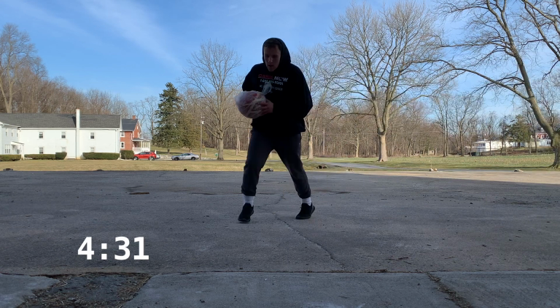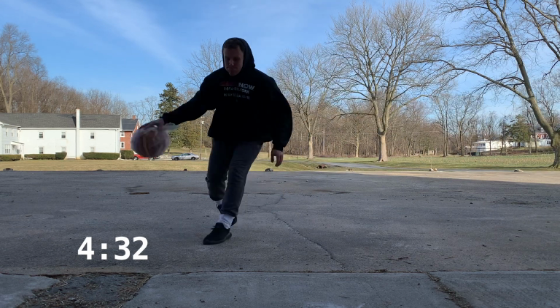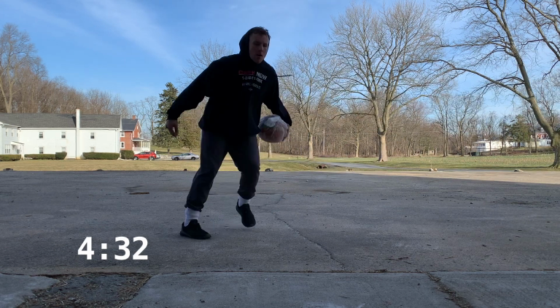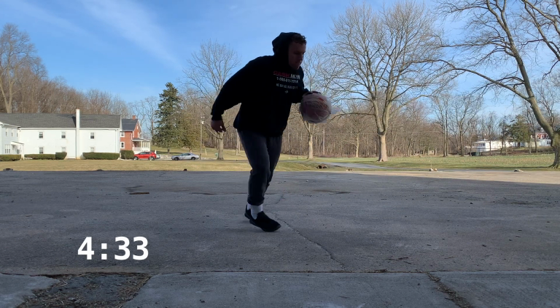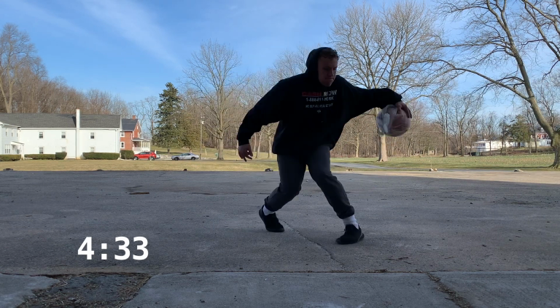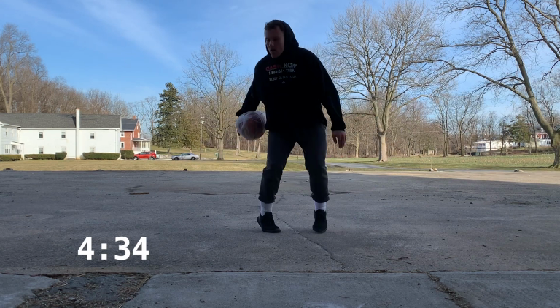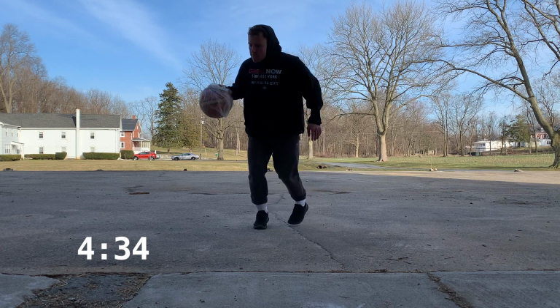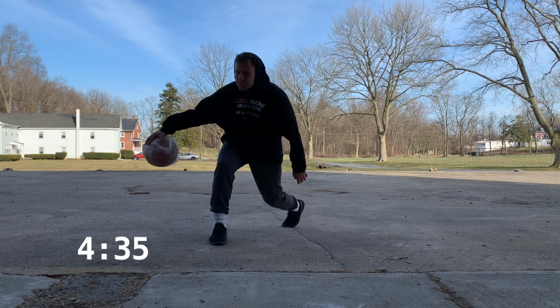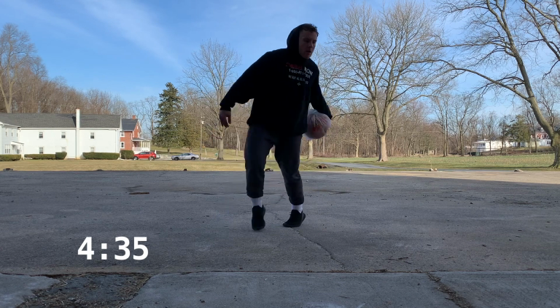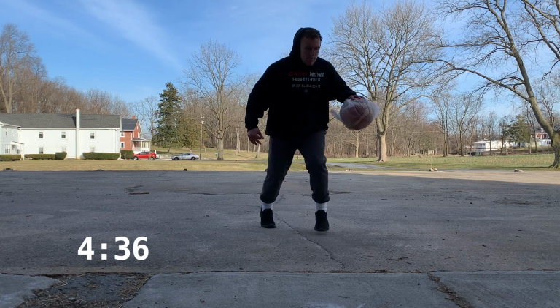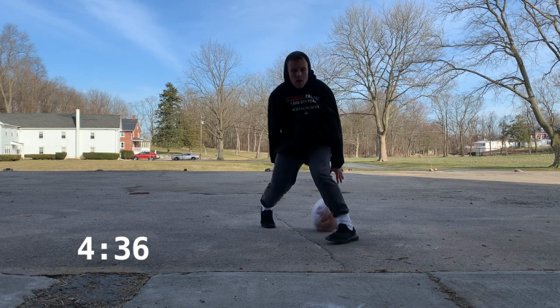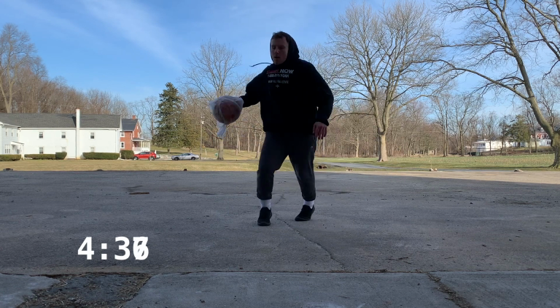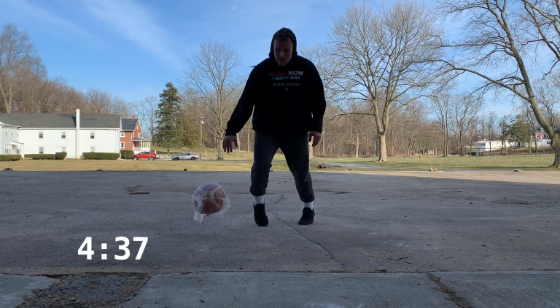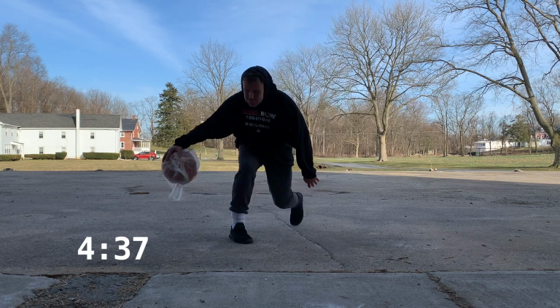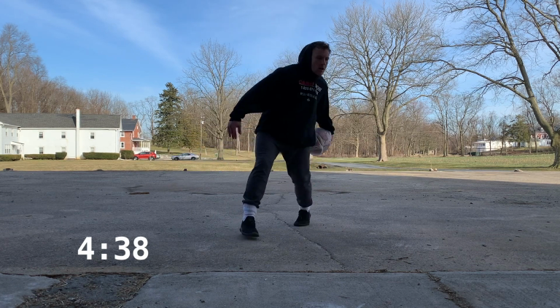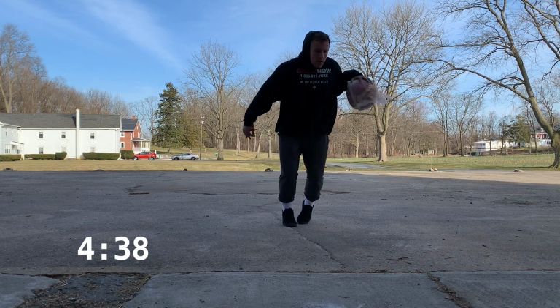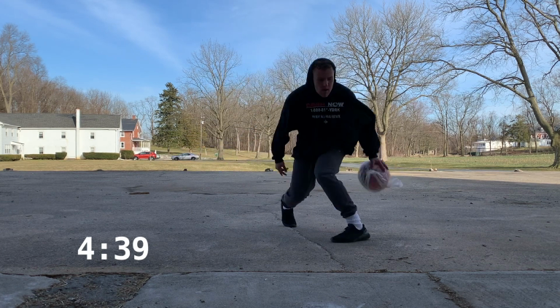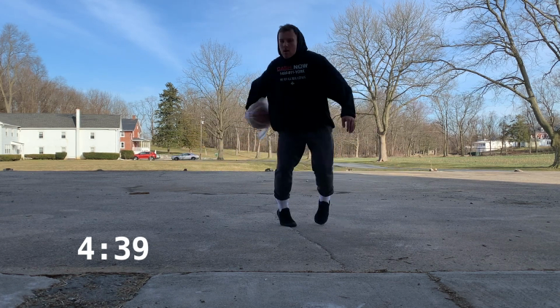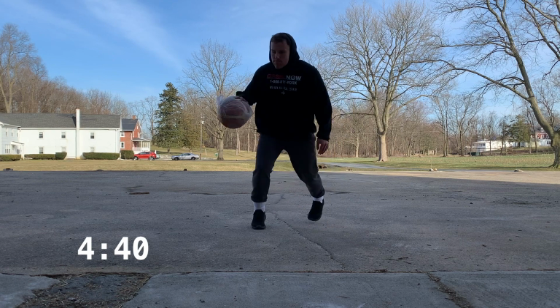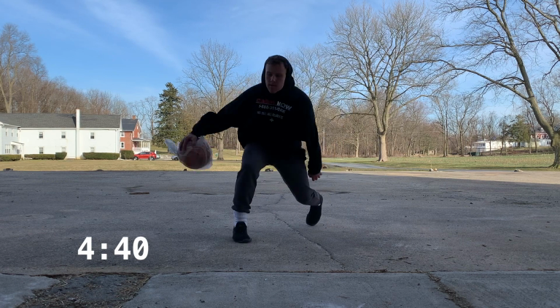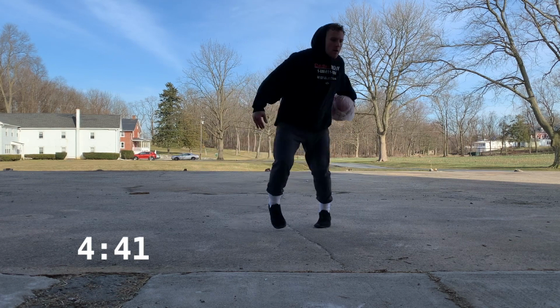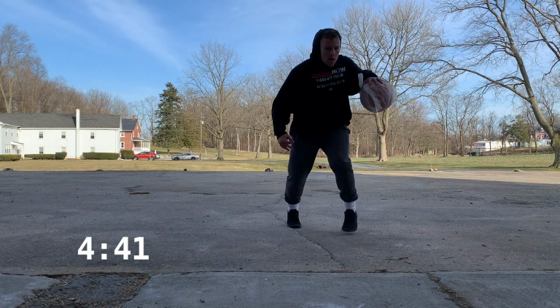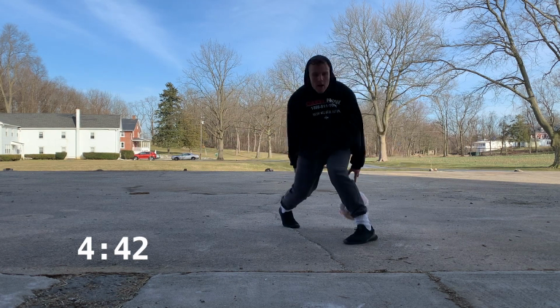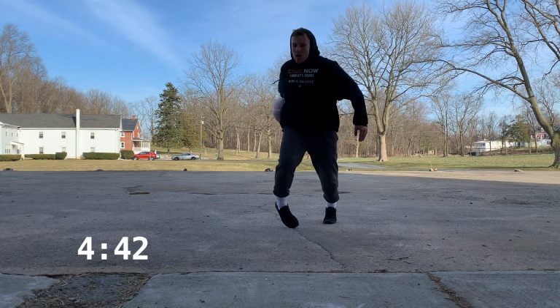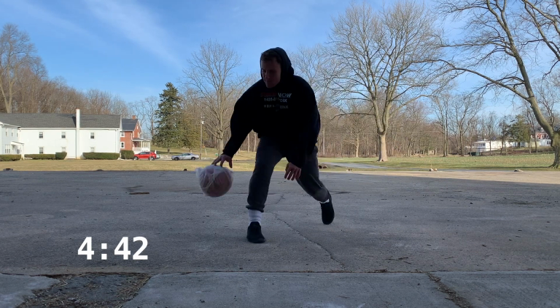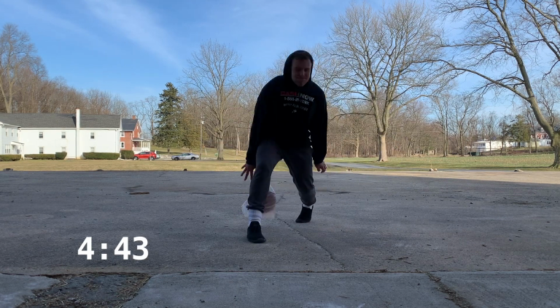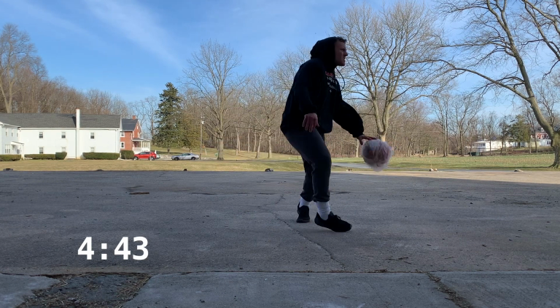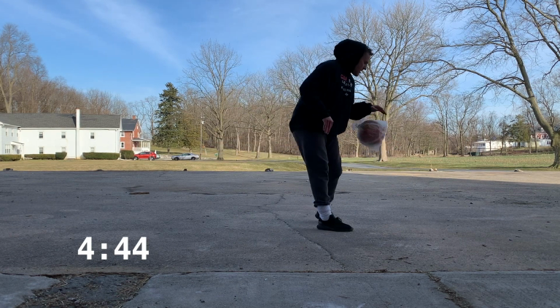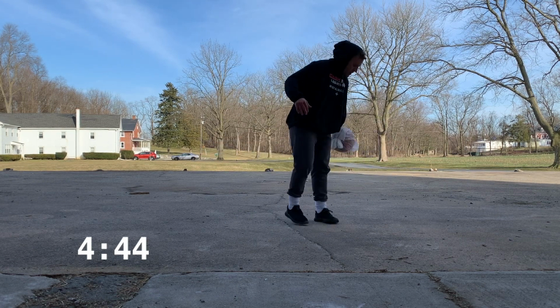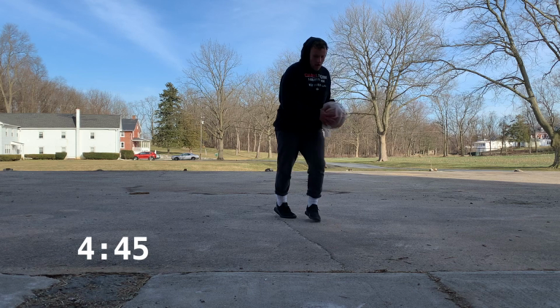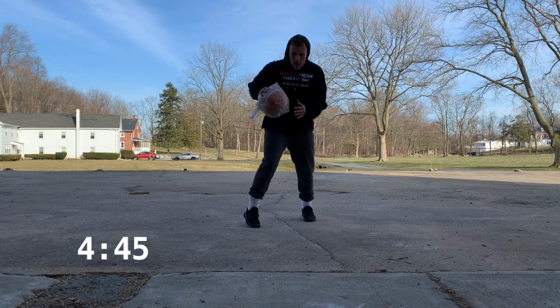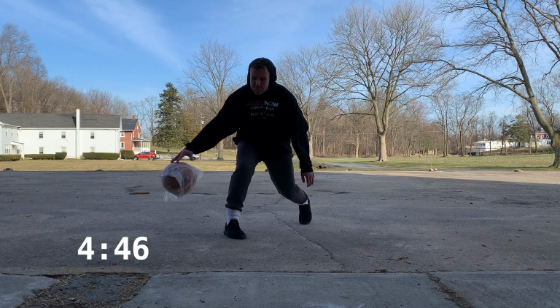Now we're moving game speed — just getting the rhythm, and then same thing as the cross, going same step and then snatching it back behind our back. Get the rhythm and then start to move as fast as you can, game speed.